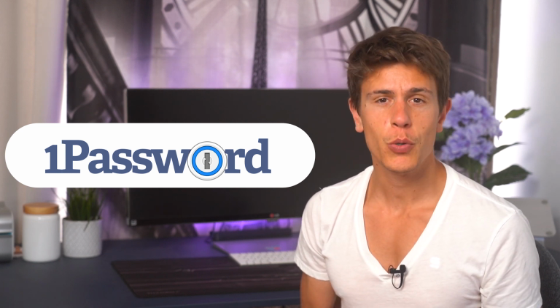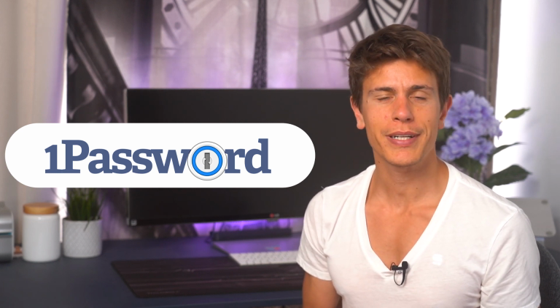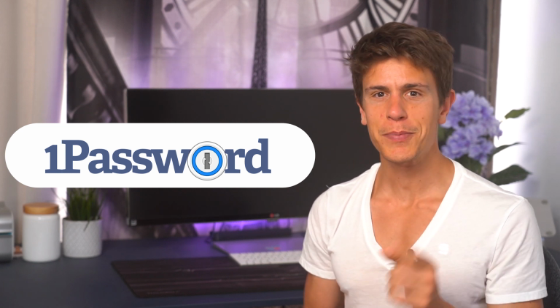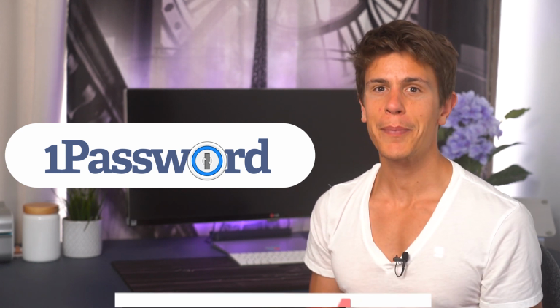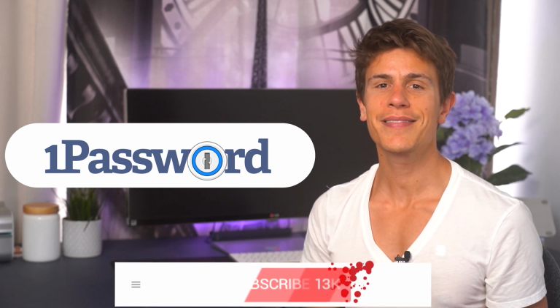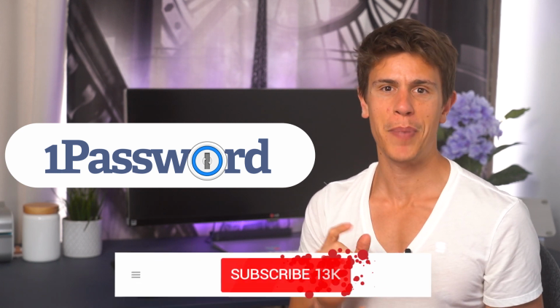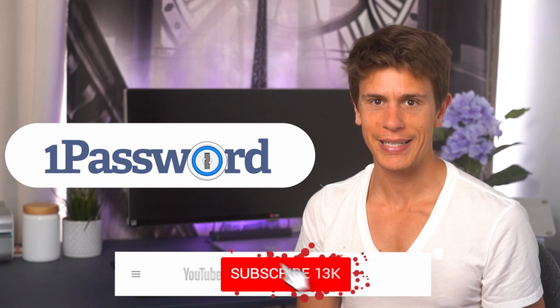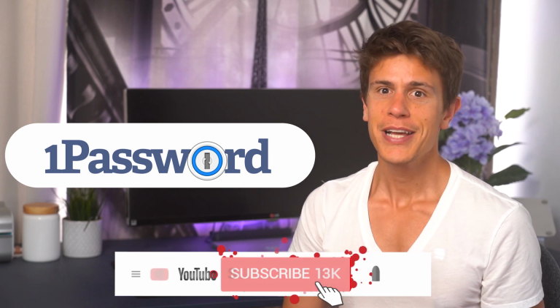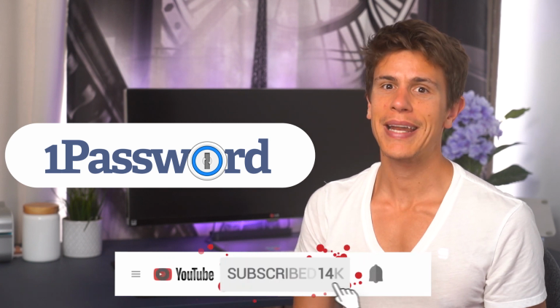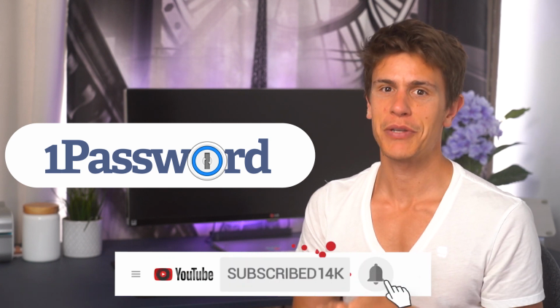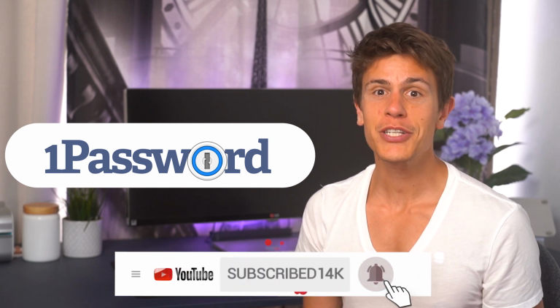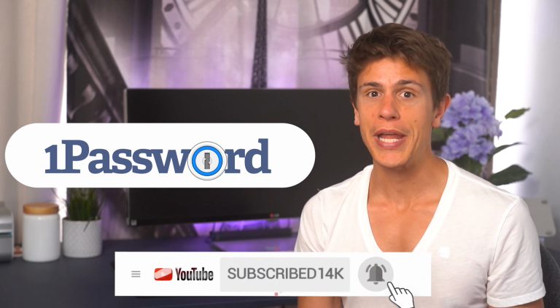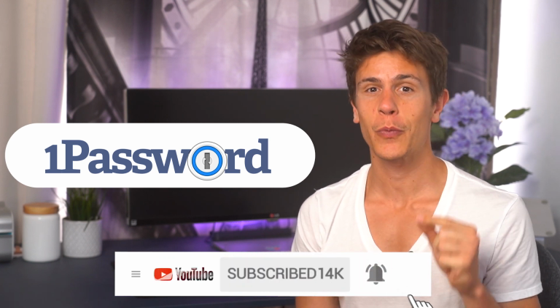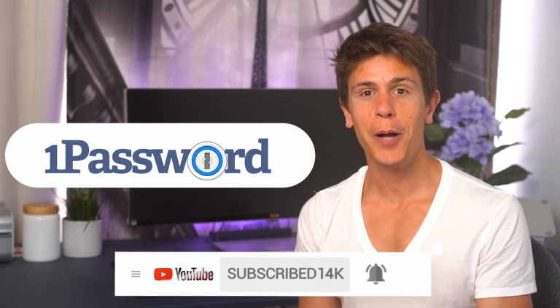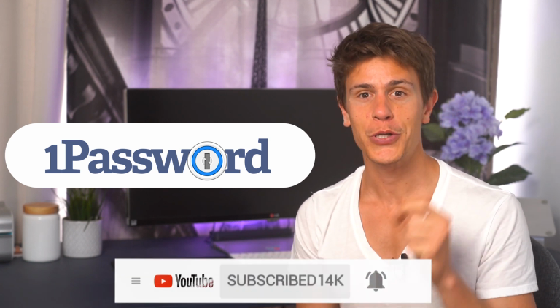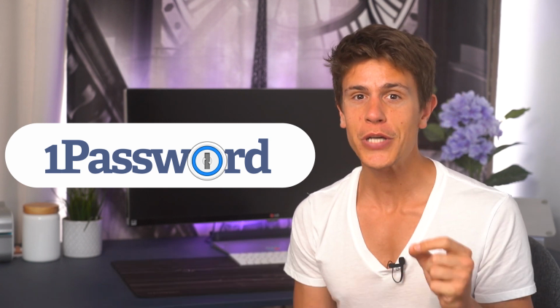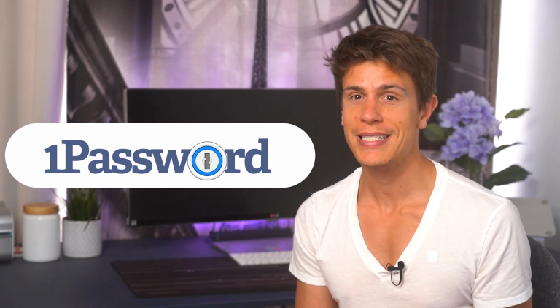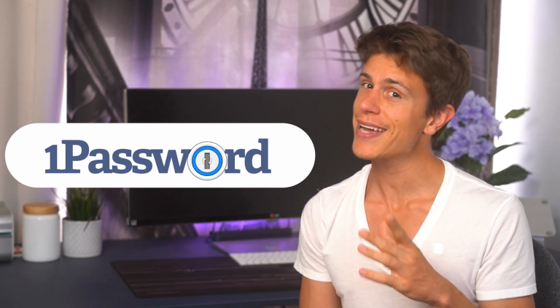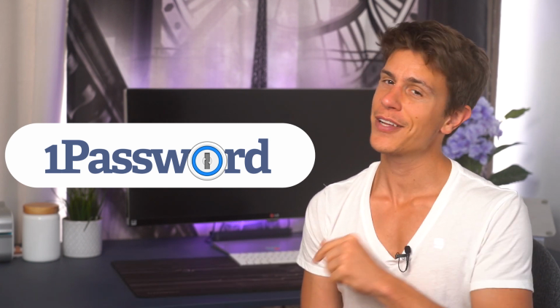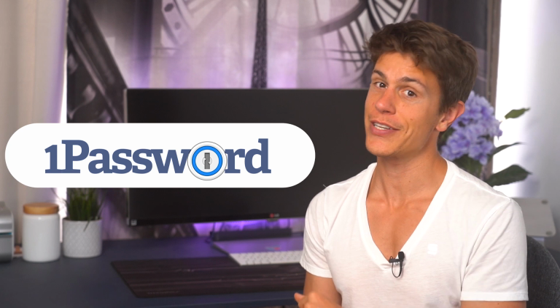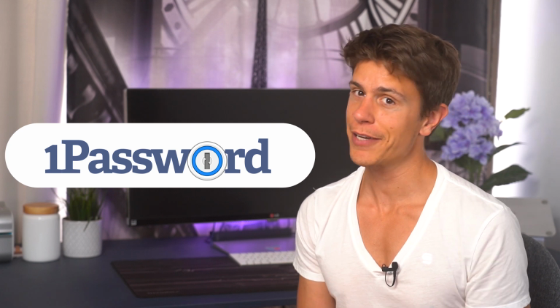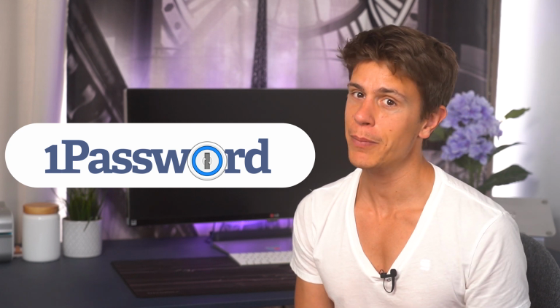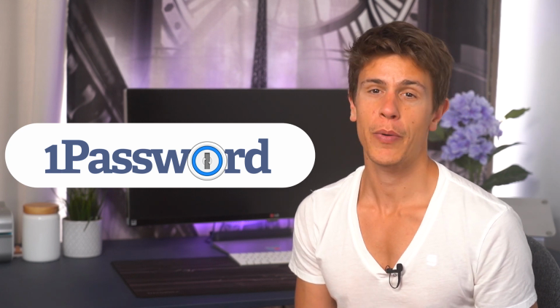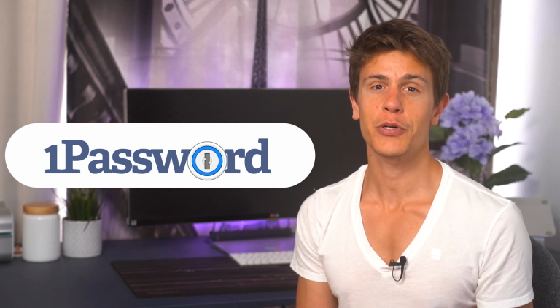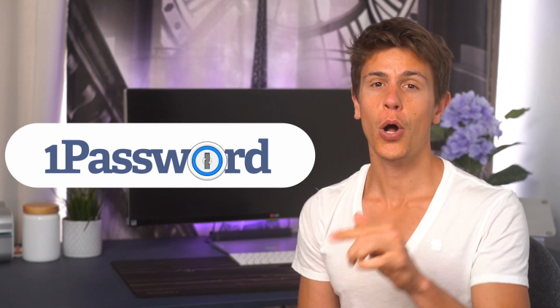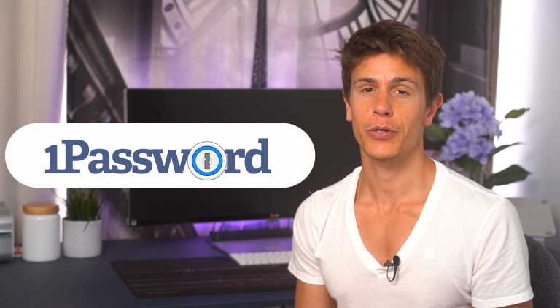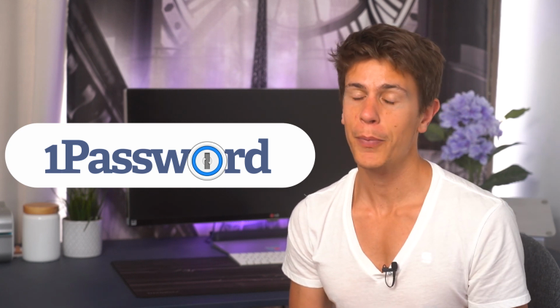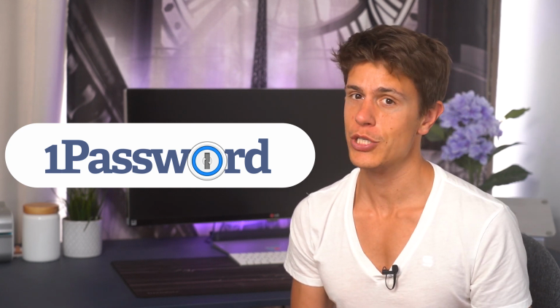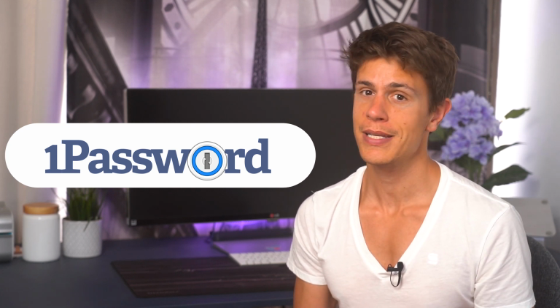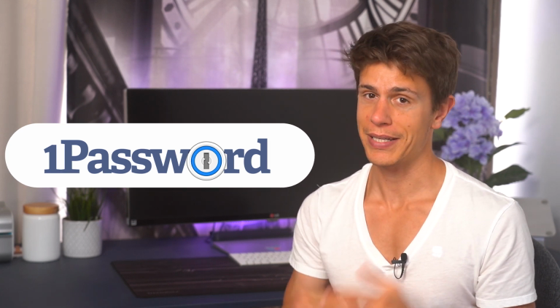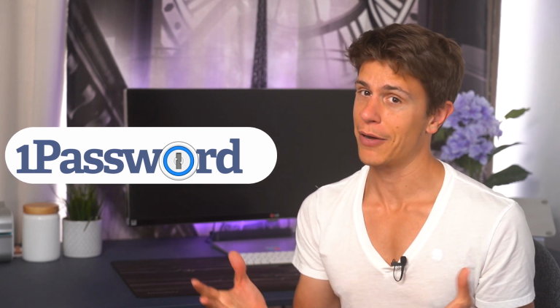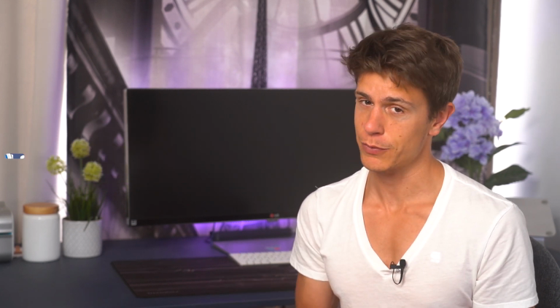Make sure to click subscribe and hit that bell icon to get a notification whenever we upload new content and the occasional livestream where we answer all your top questions related to cloud software.